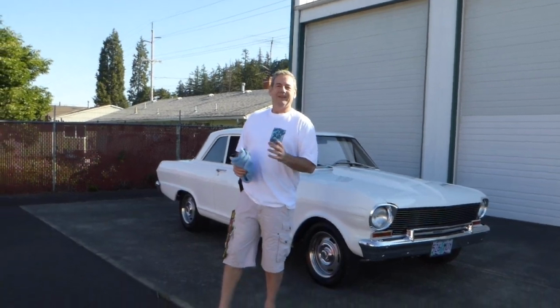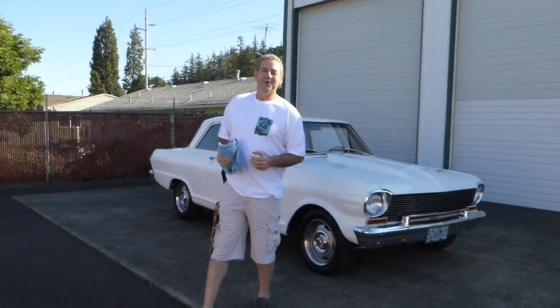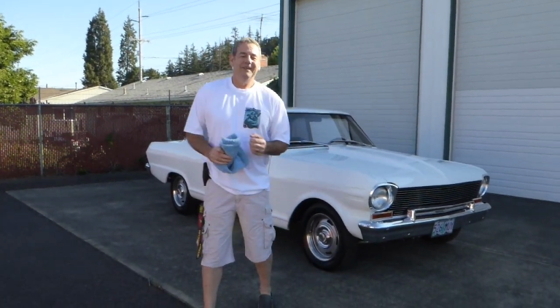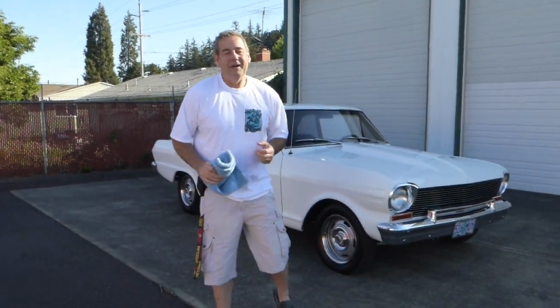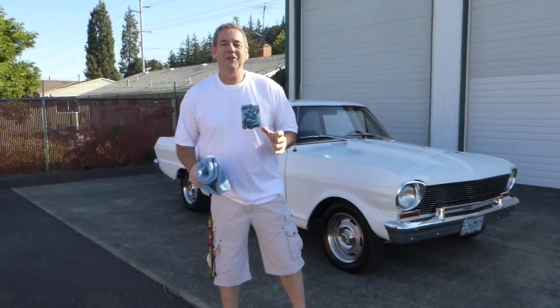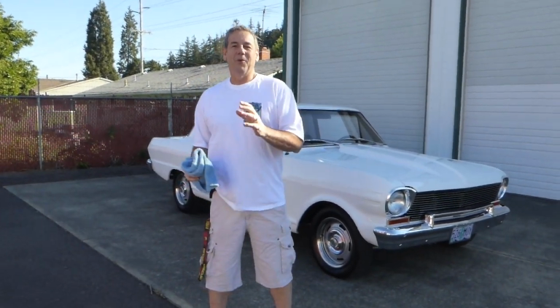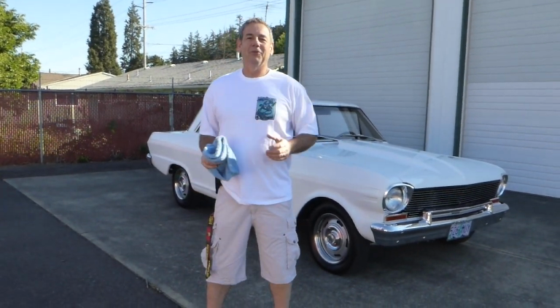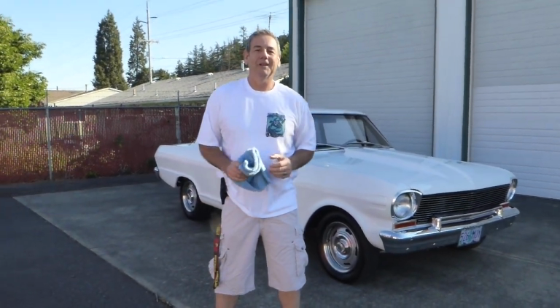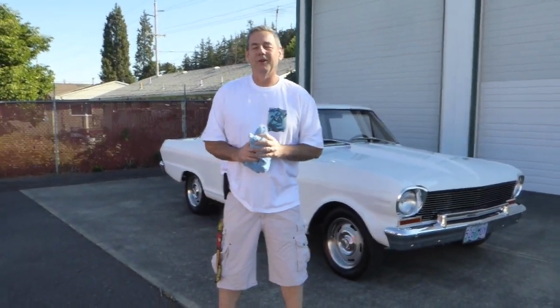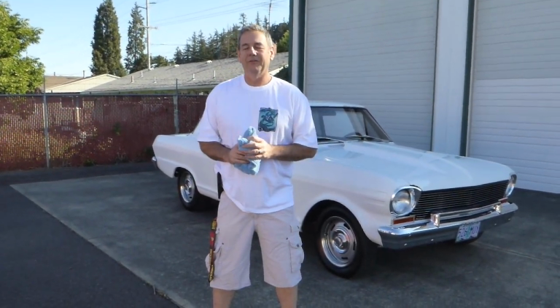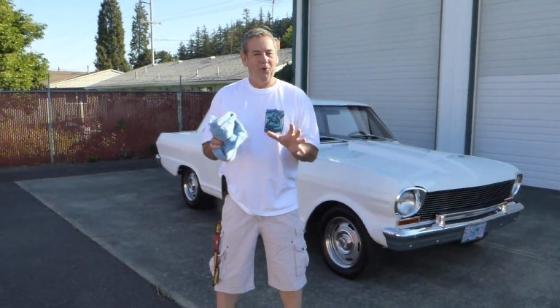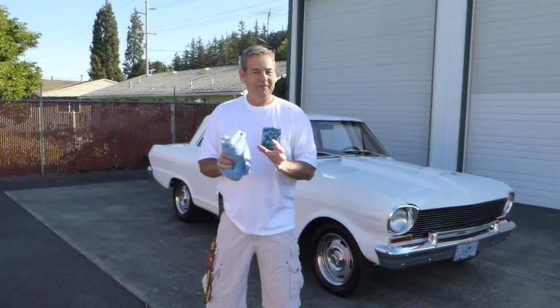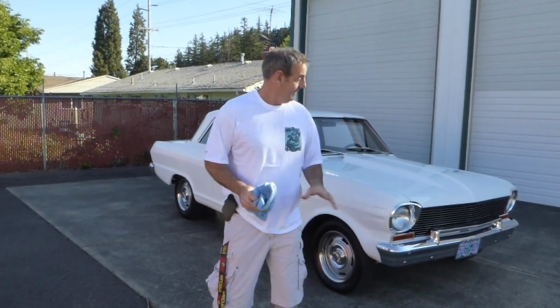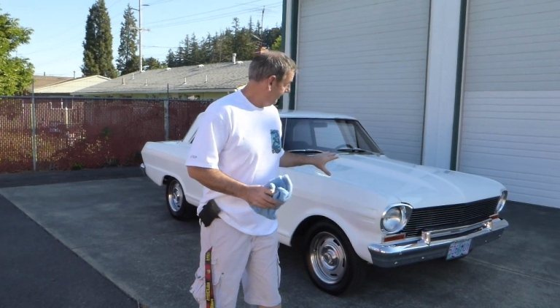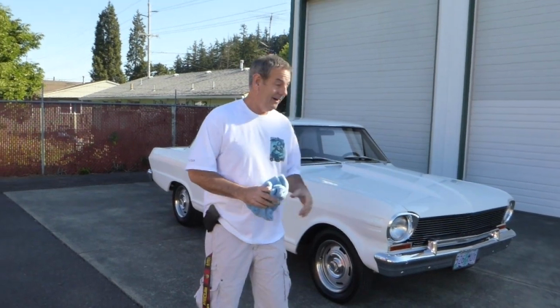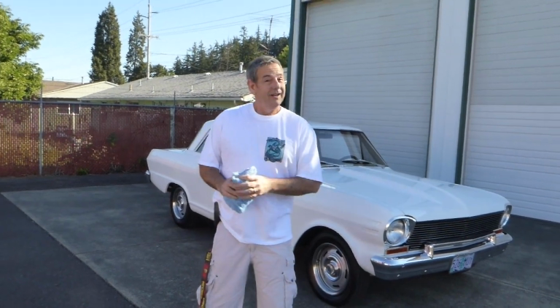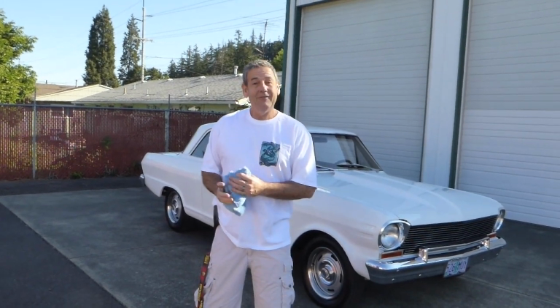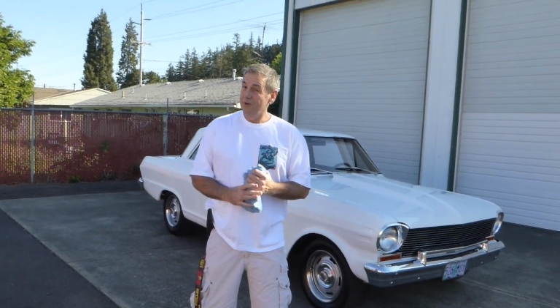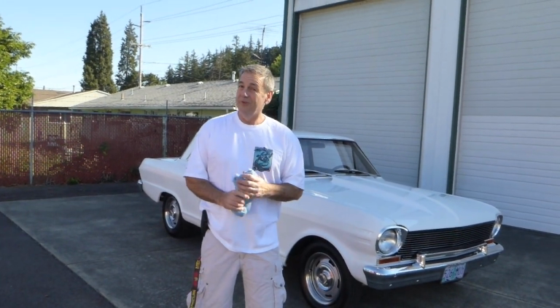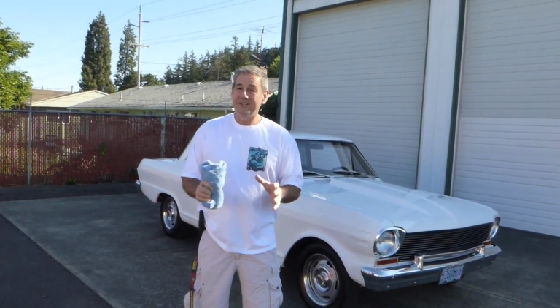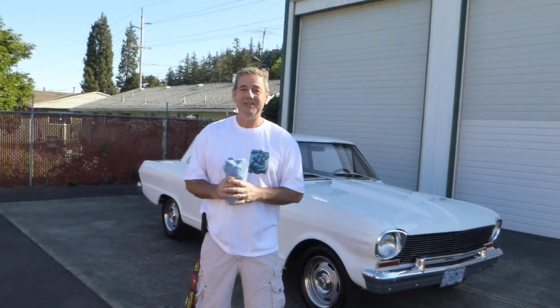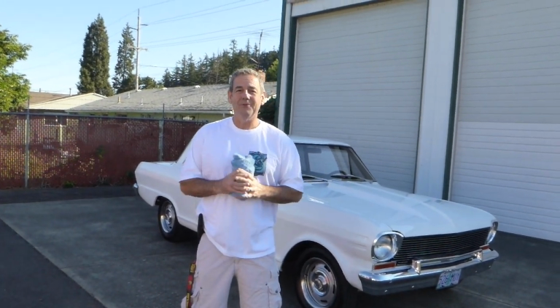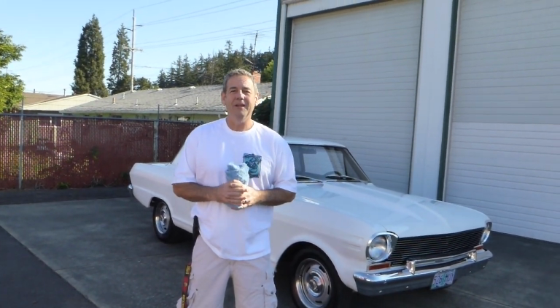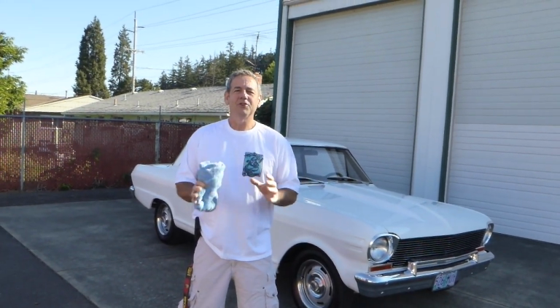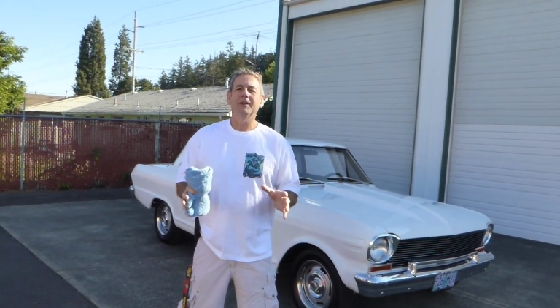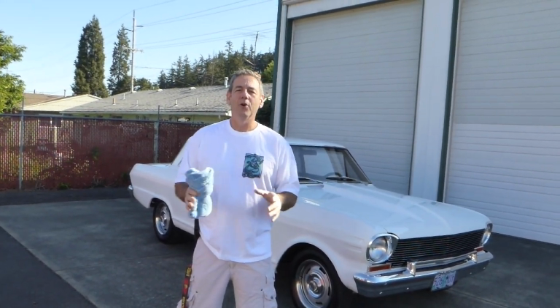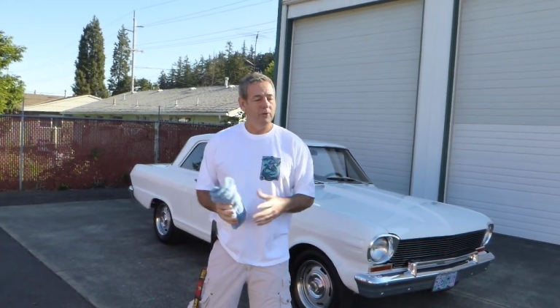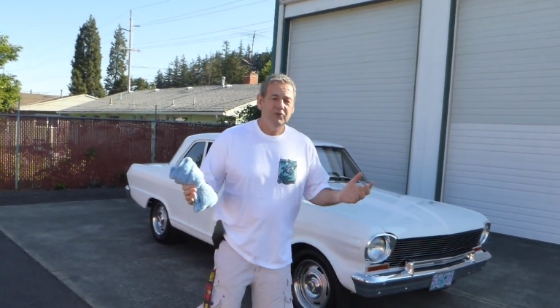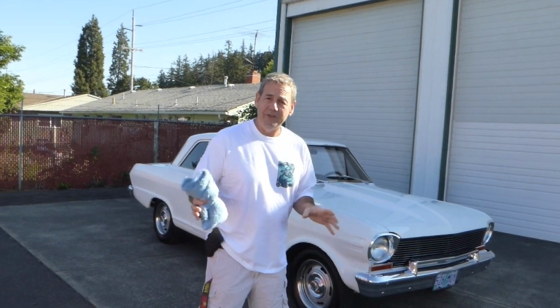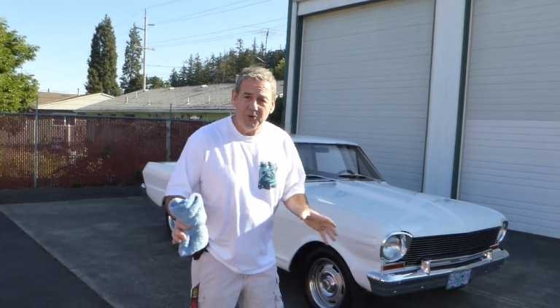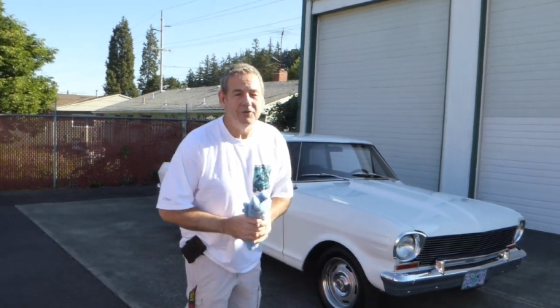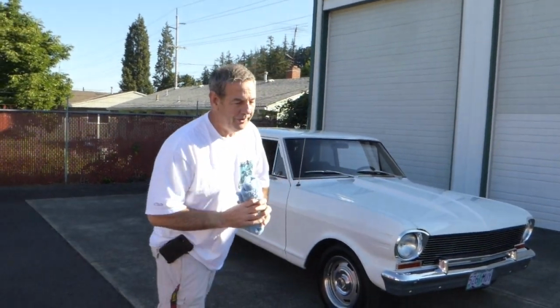Hello, I'm Rich Dean with West Coast Collector Cars in Oregon, and today I have a beautiful 1963 Chevrolet Nova — or Chevy 2 — to show you.